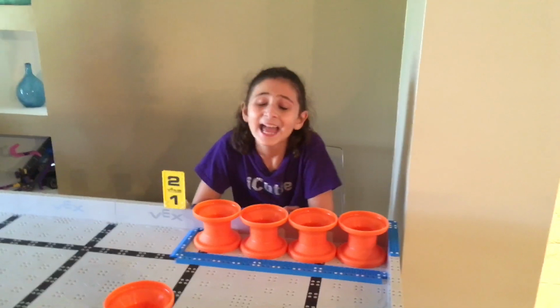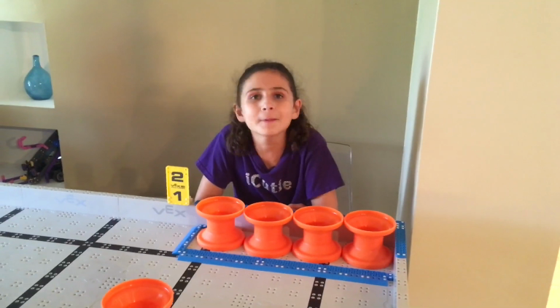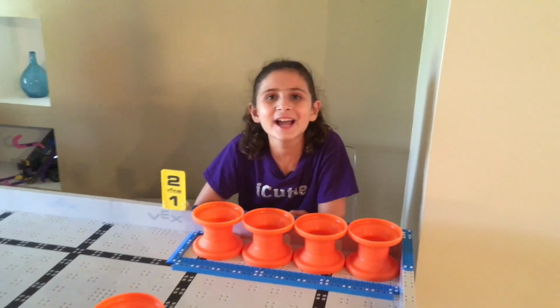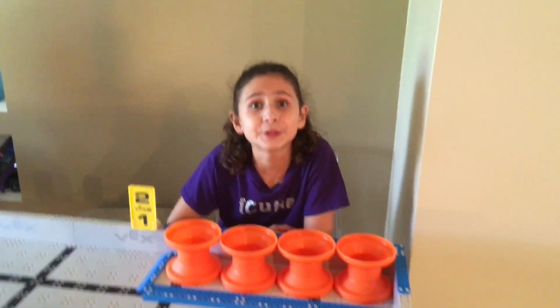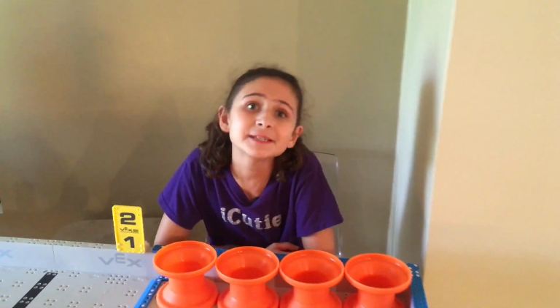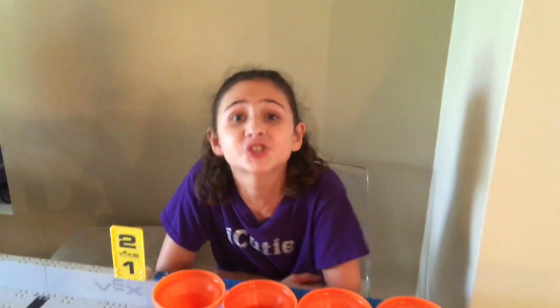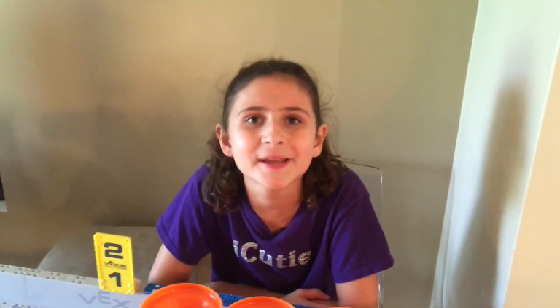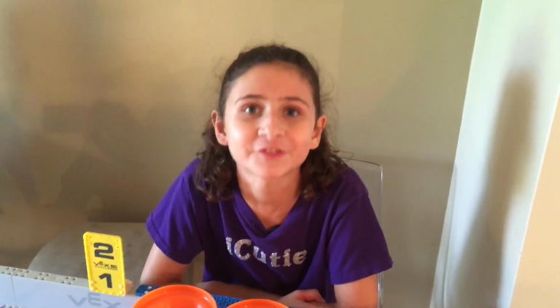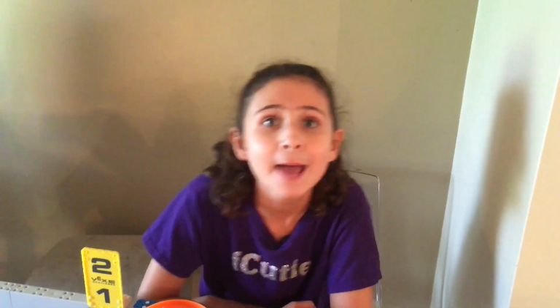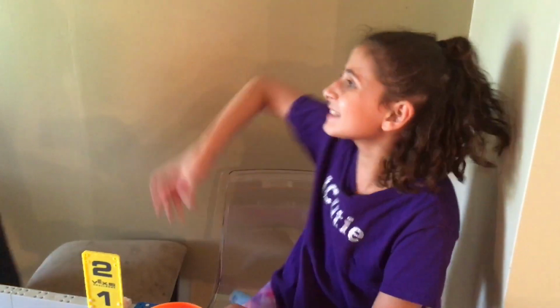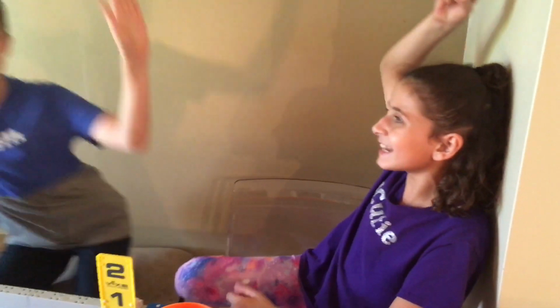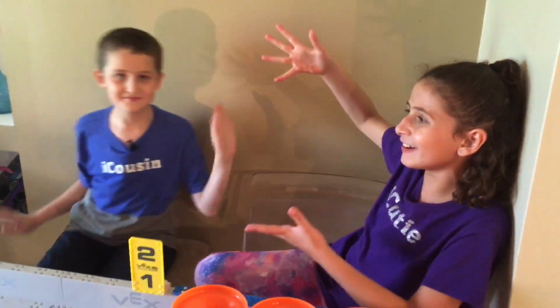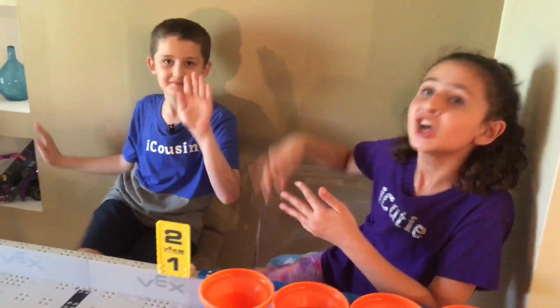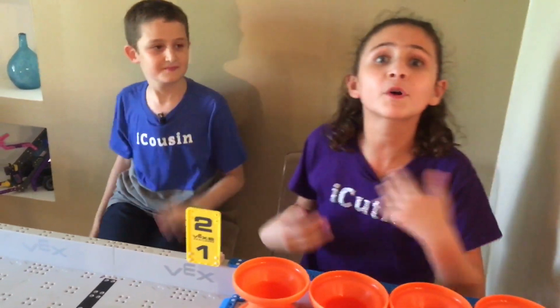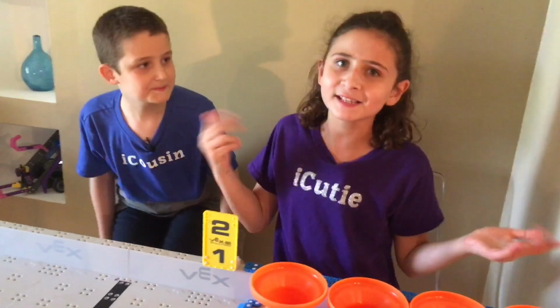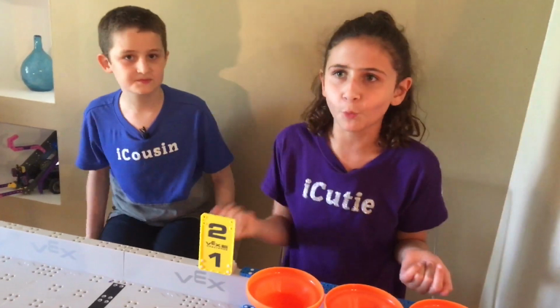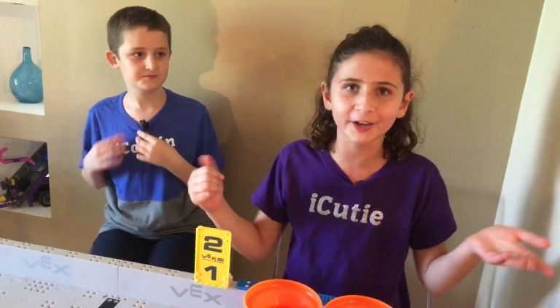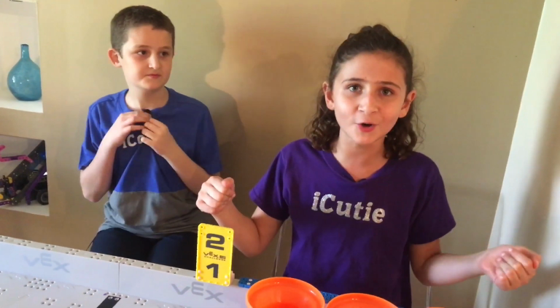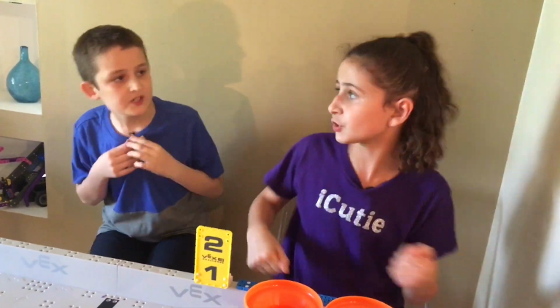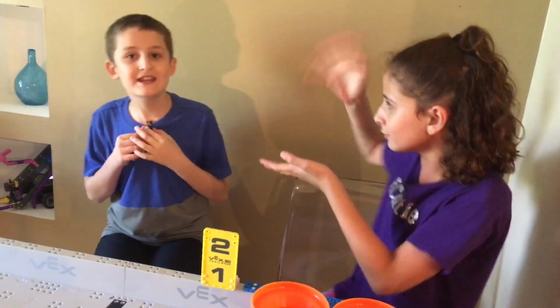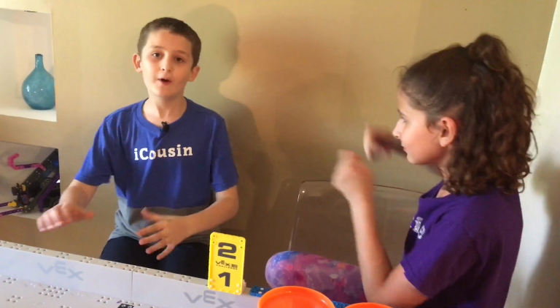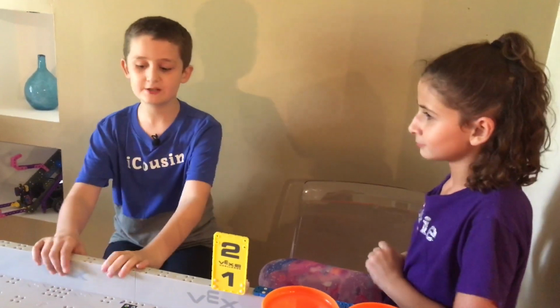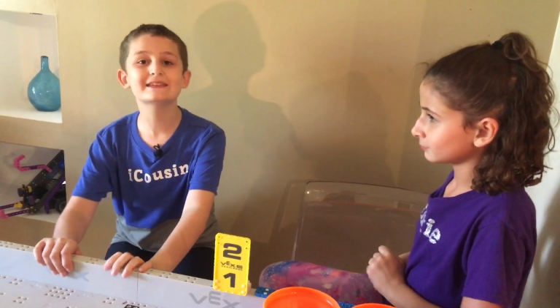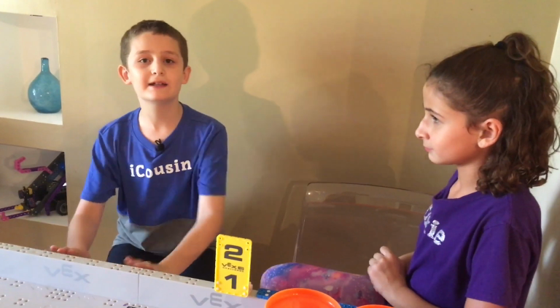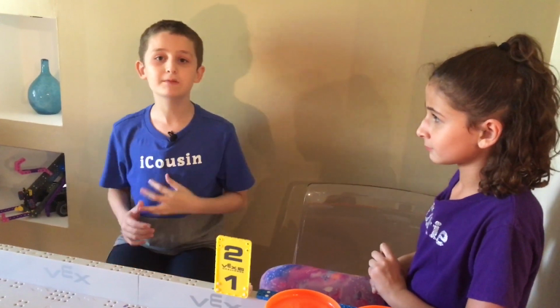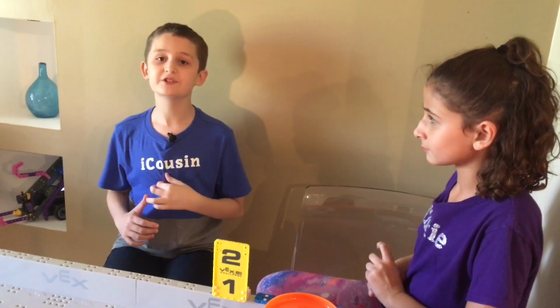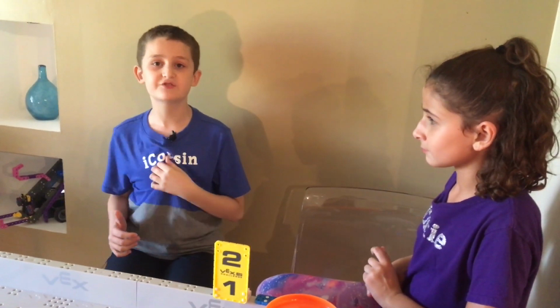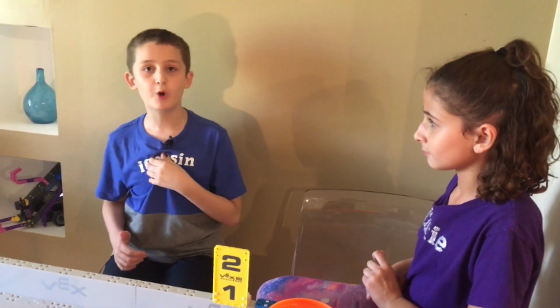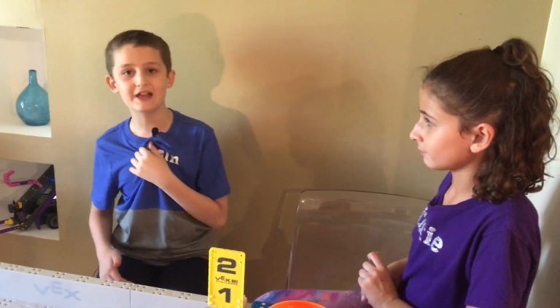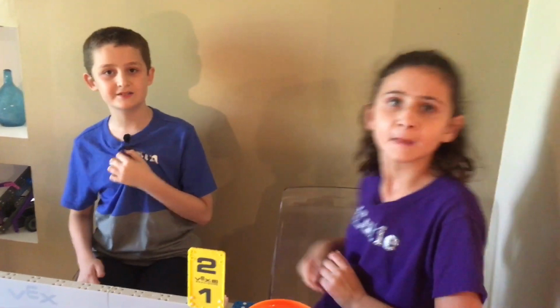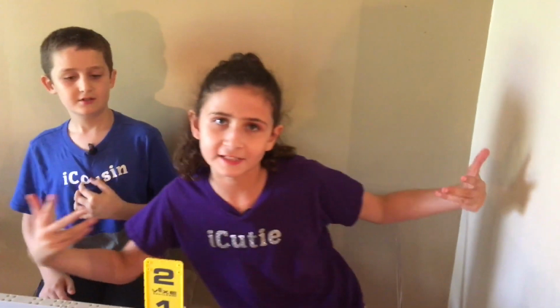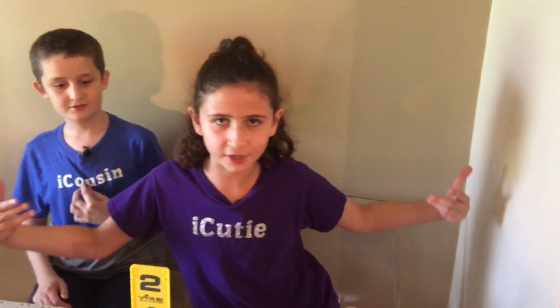Hey guys, welcome back to Vex Eye Cutie. My name is Abby and I have a super amazing surprise for you guys — my Vex IQ cousin, Aaron. We're teammates at school, so why not bring it to home? Today we're going to be looking at some problems and solutions for our robot Flex. Let's get started.